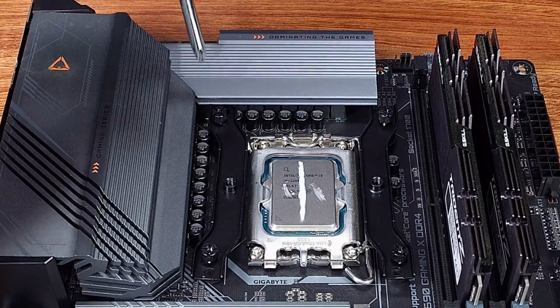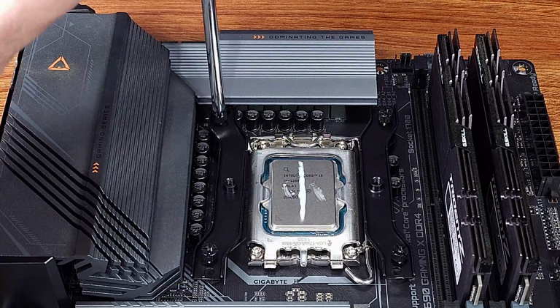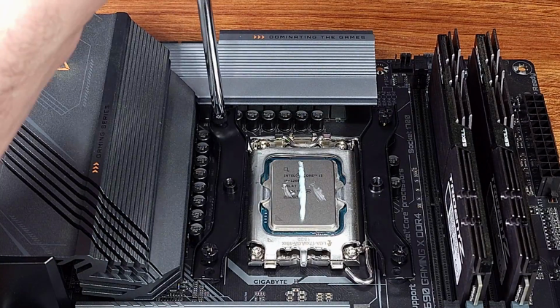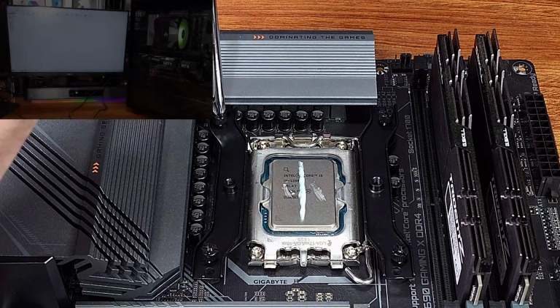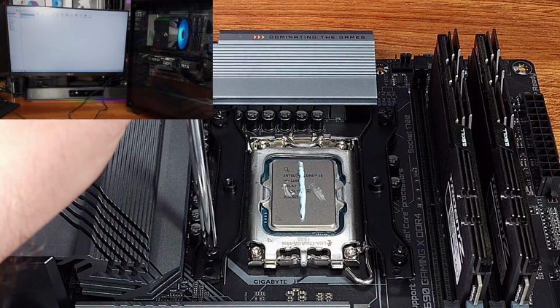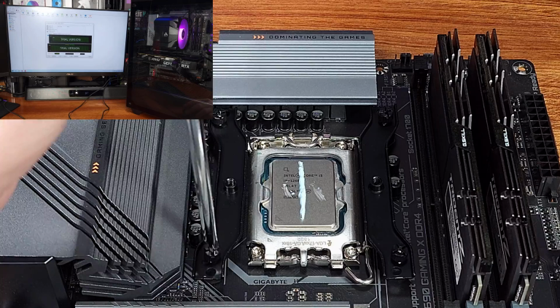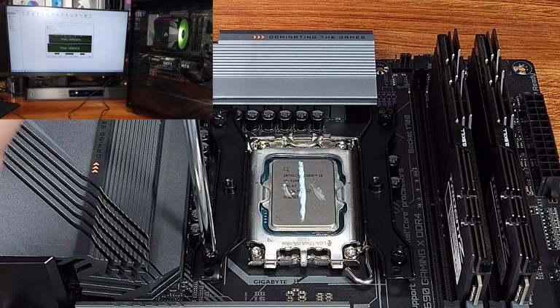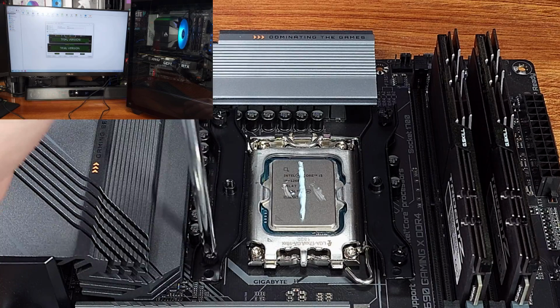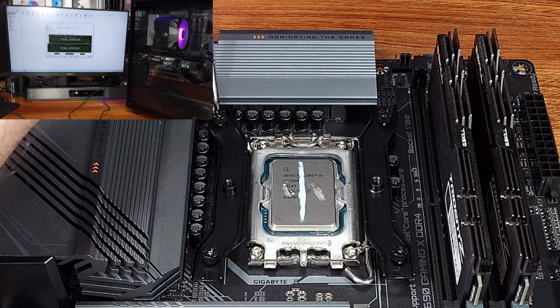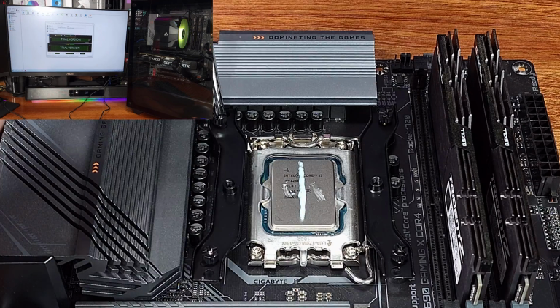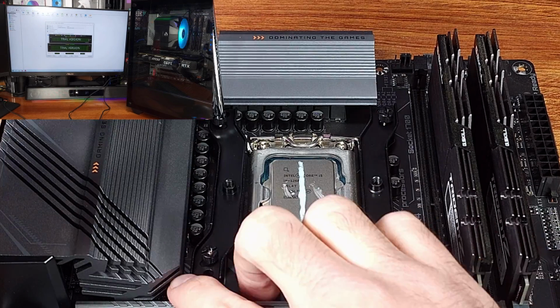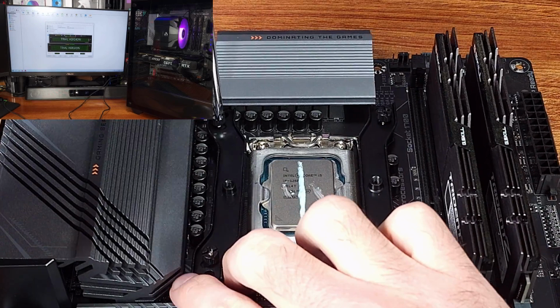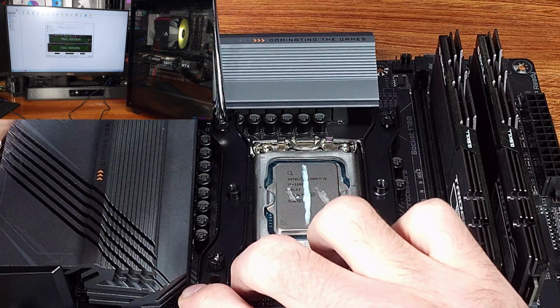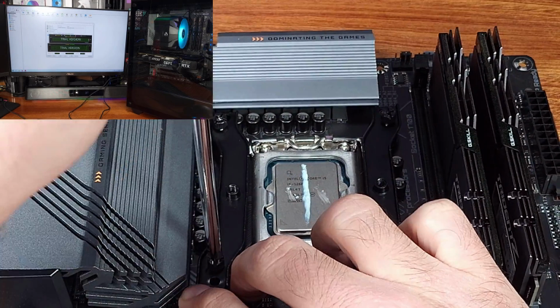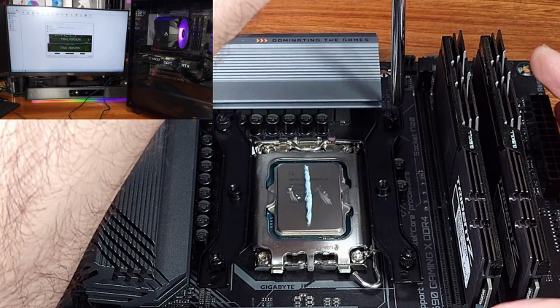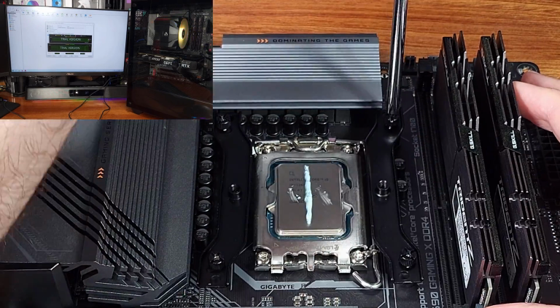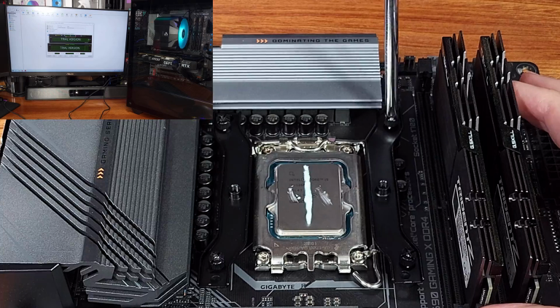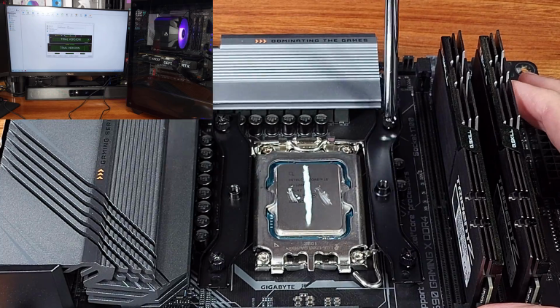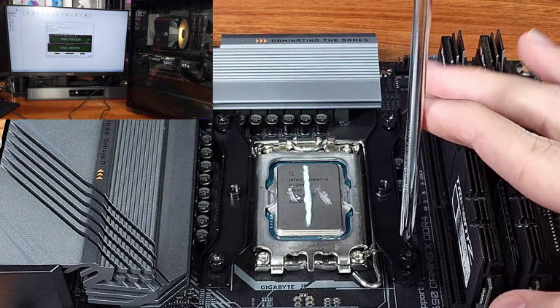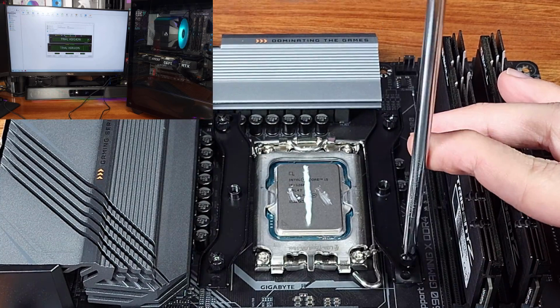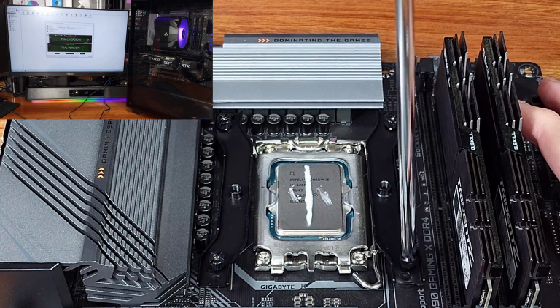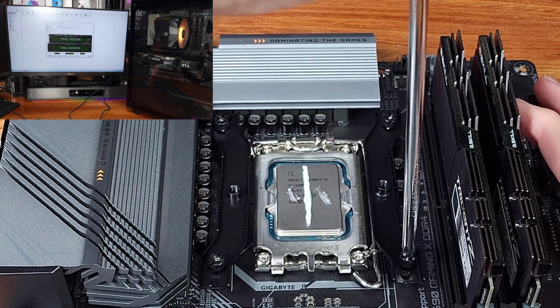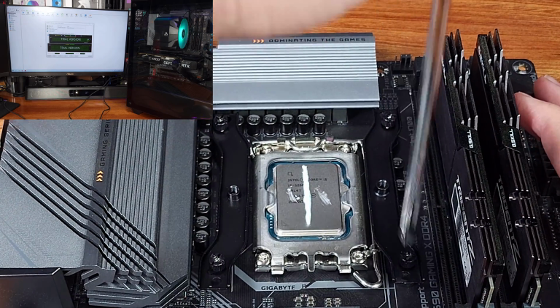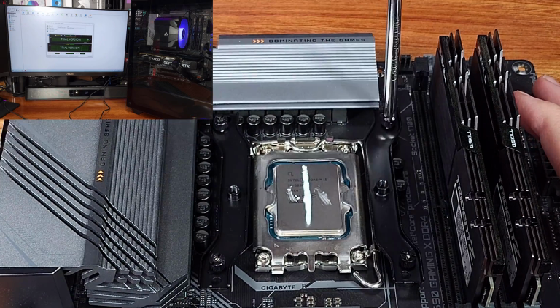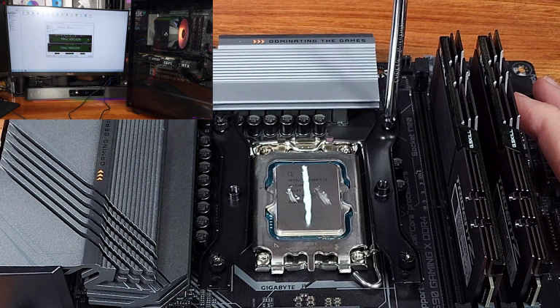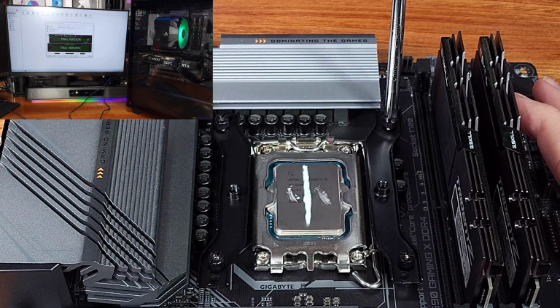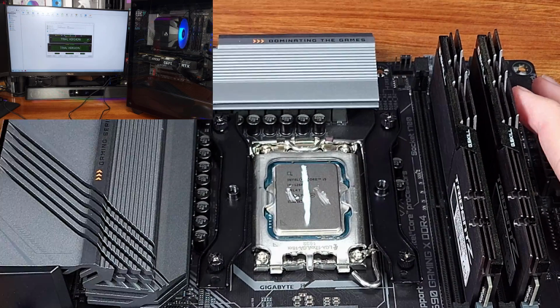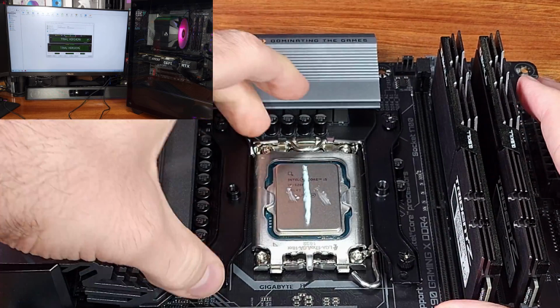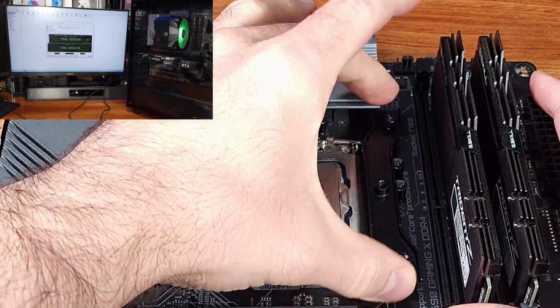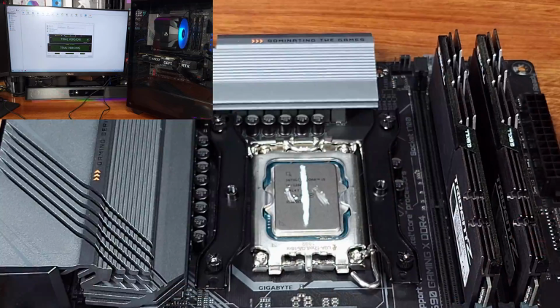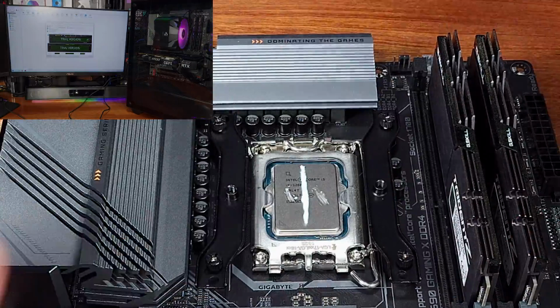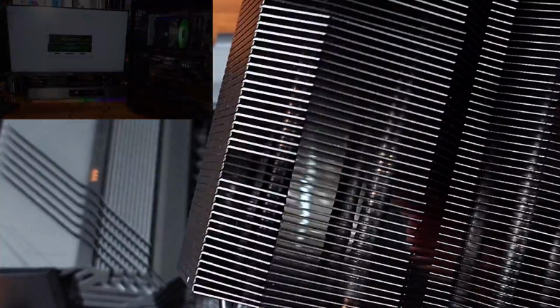Moving on to the AIDA64 CPU testing, the stock P-Cores averaged 54°C and the E-Cores averaged 52°C. The overclock tests saw the P-Cores averaging 77.6°C and the E-Cores averaging about 70°C.